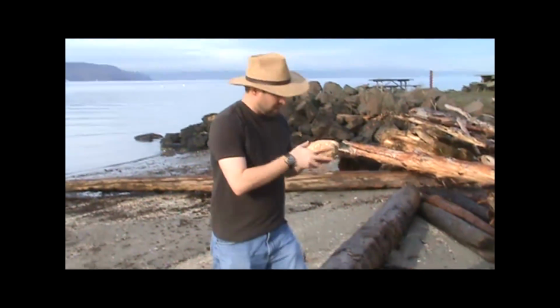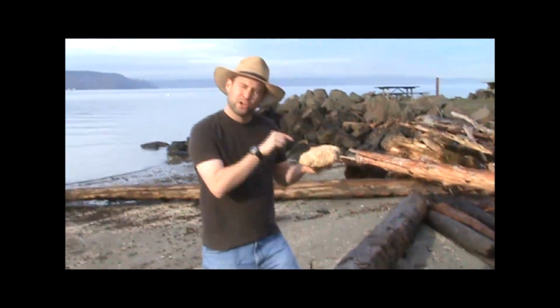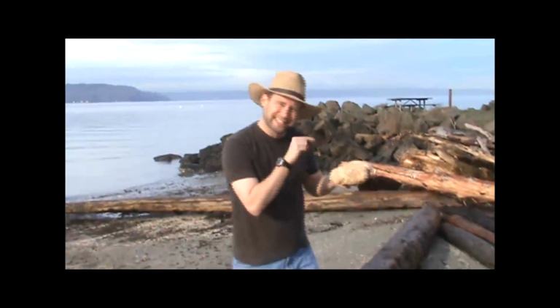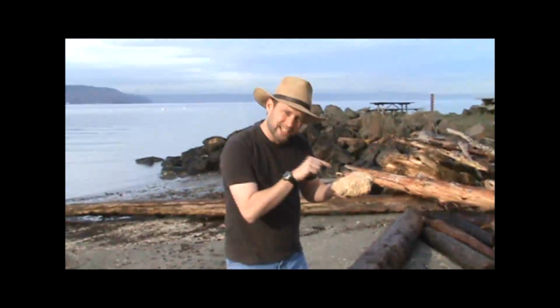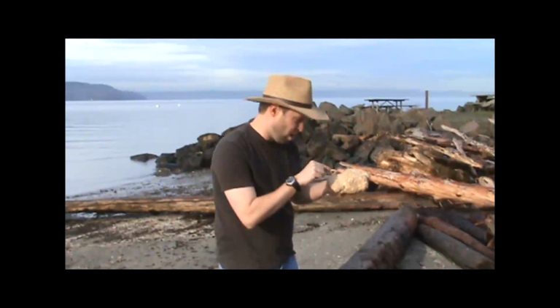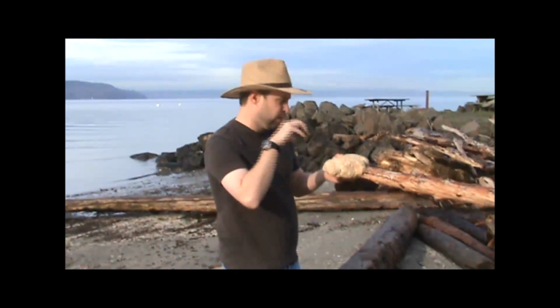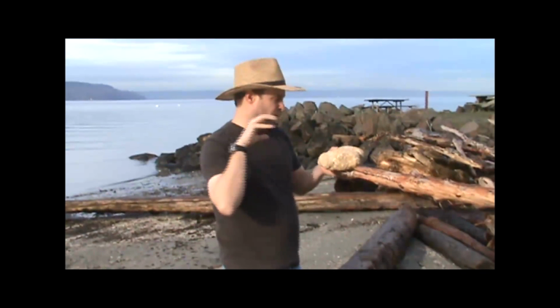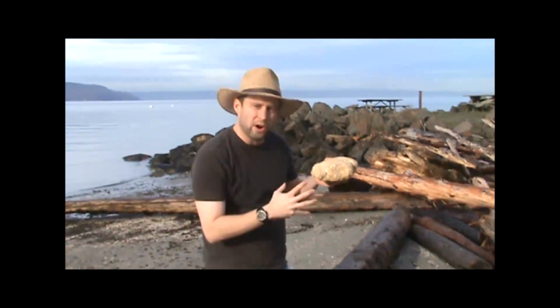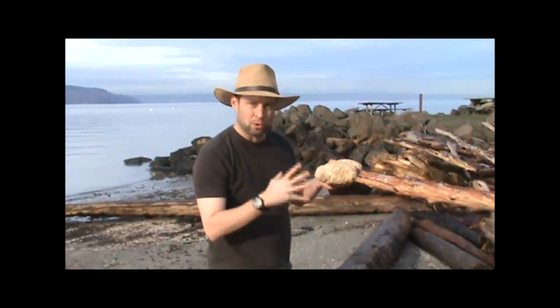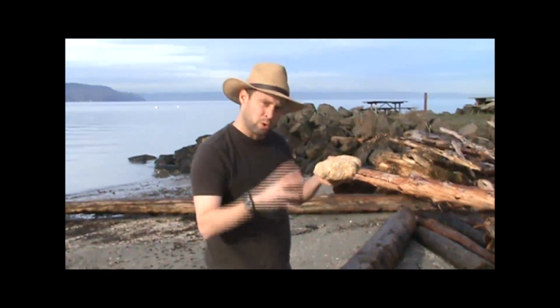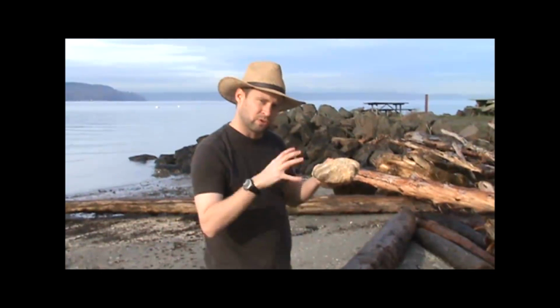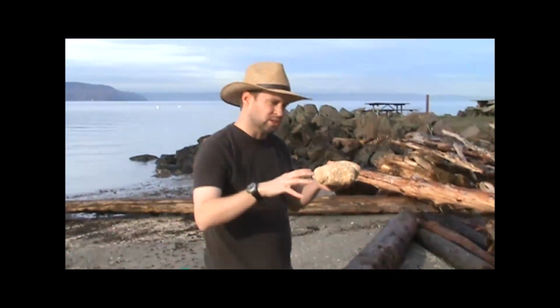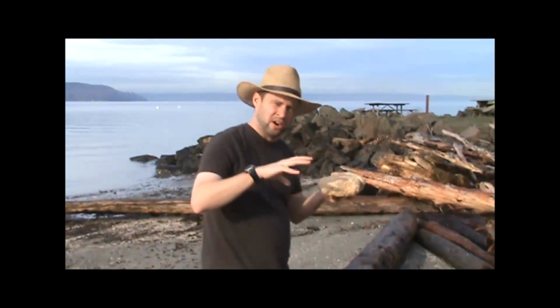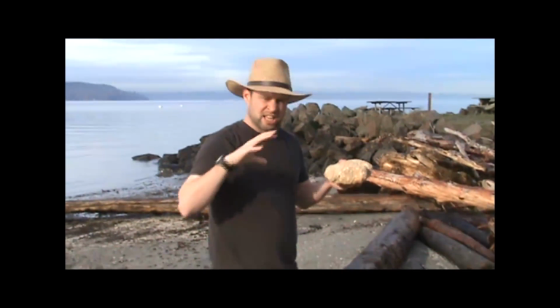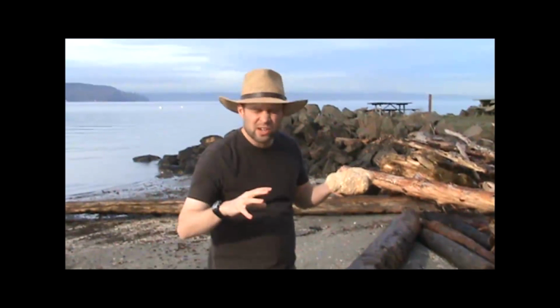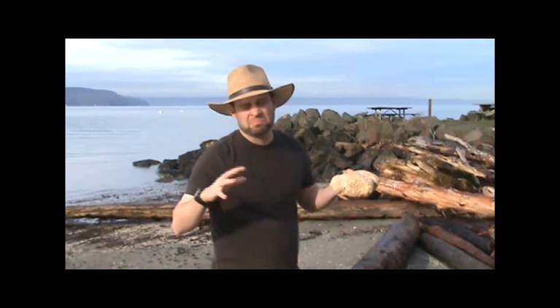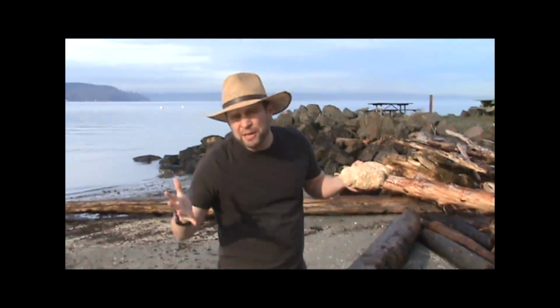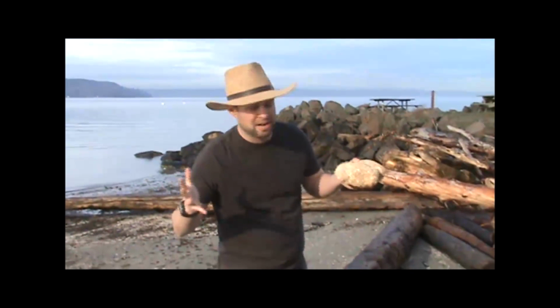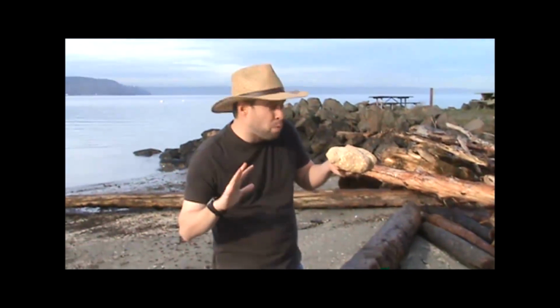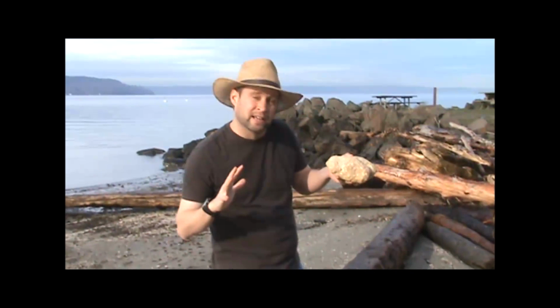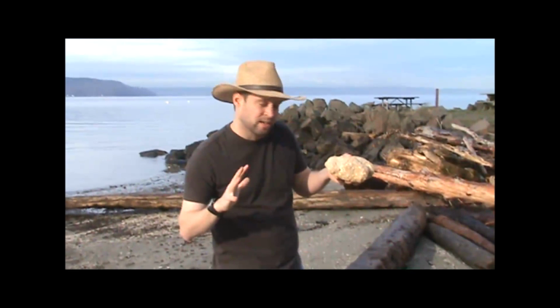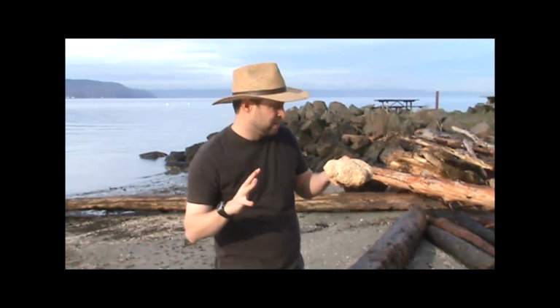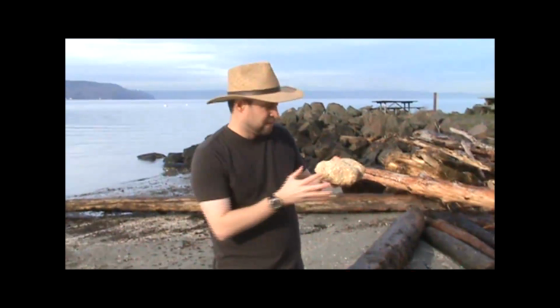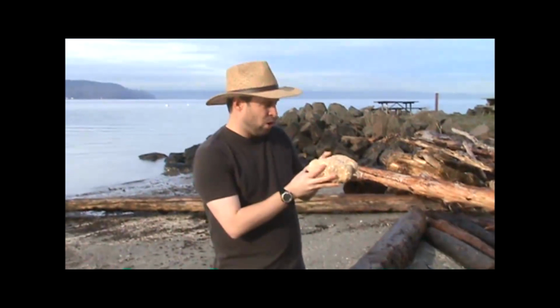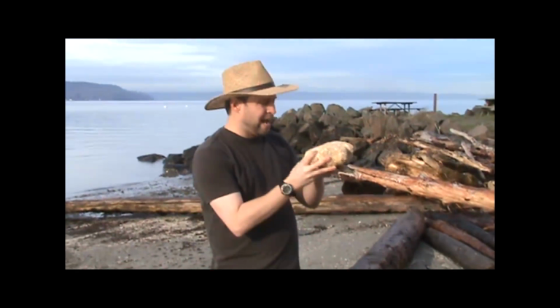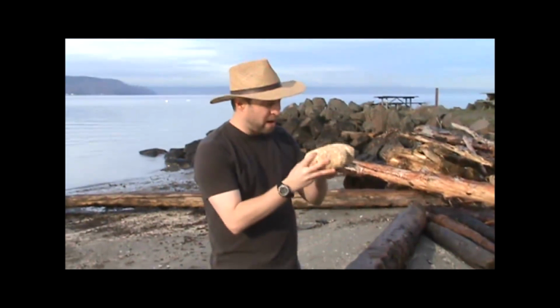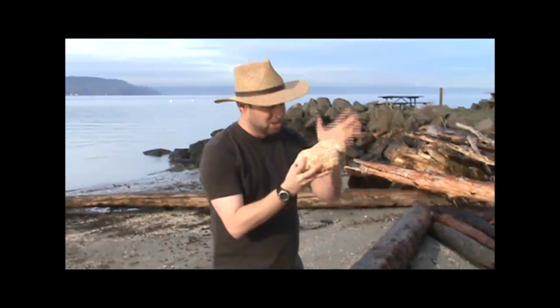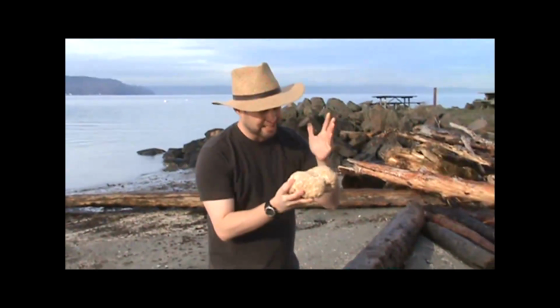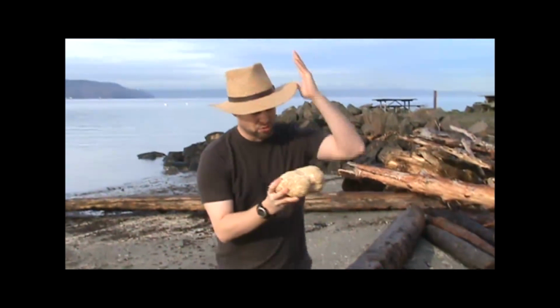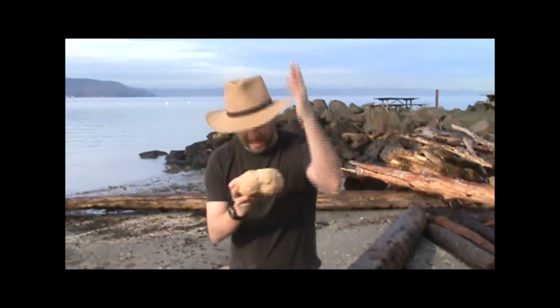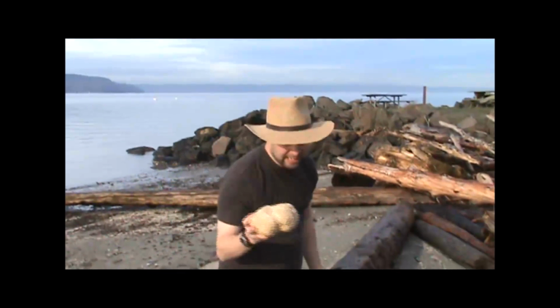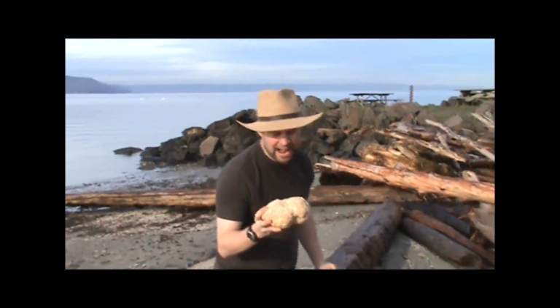If you could look inside this rock, you would see a wonderful world of crystals that are yellowish, maybe clear, maybe white in color. If we only had a way to look inside this rock by cutting it in half.